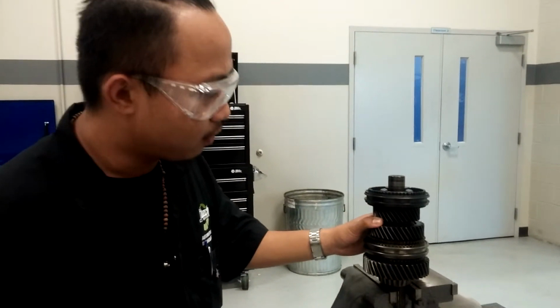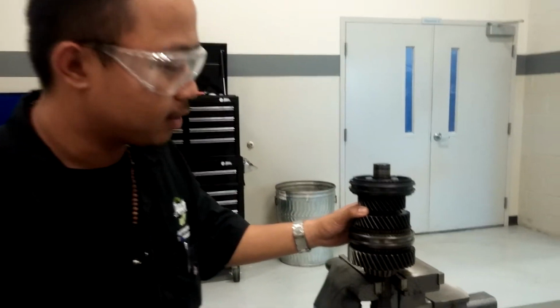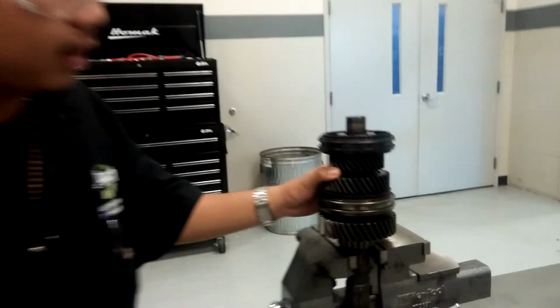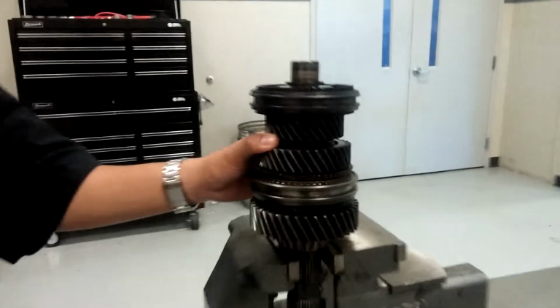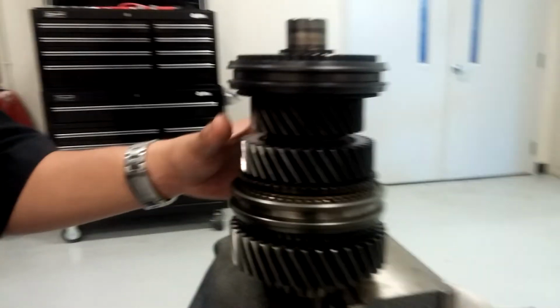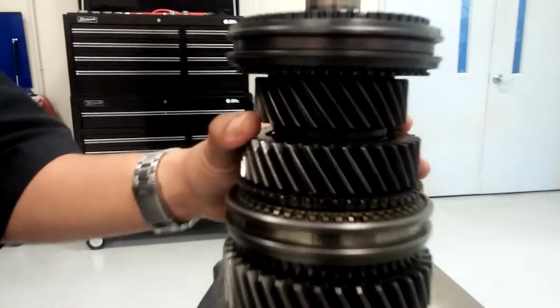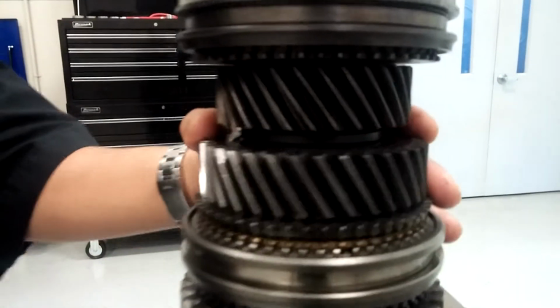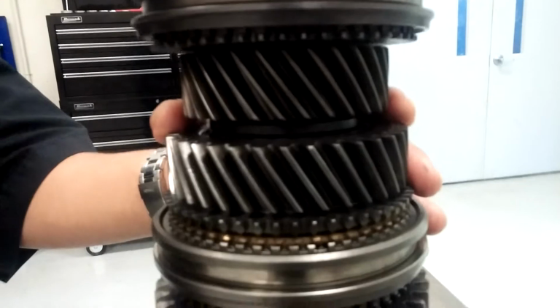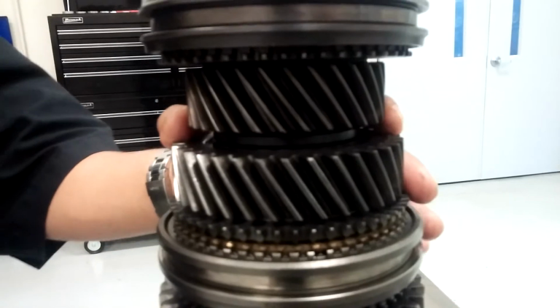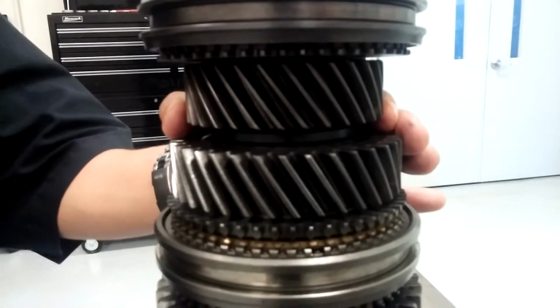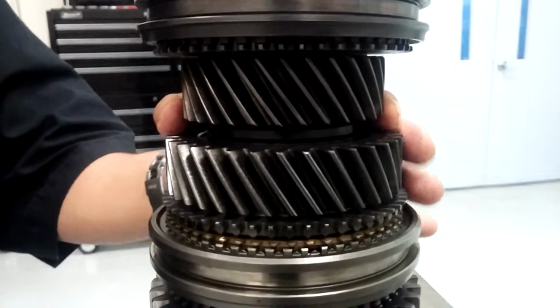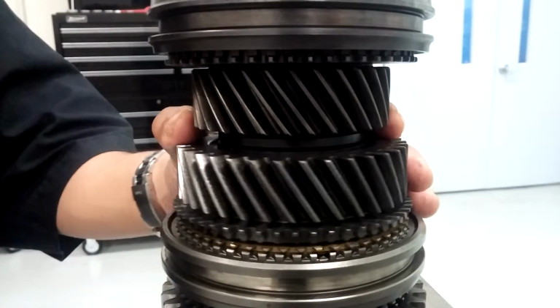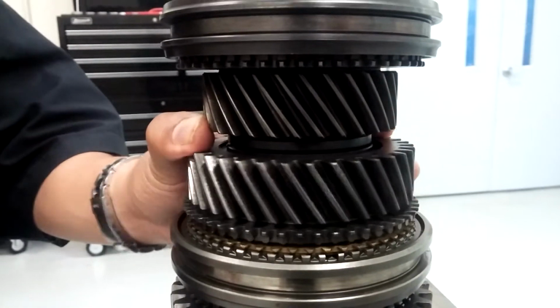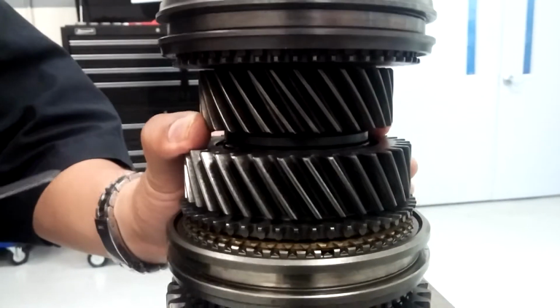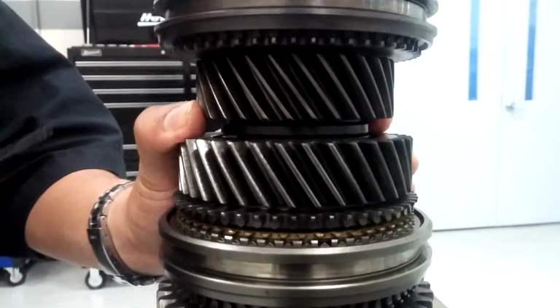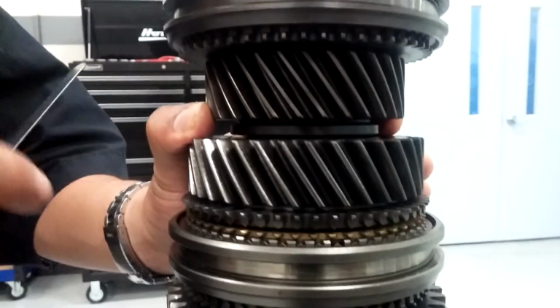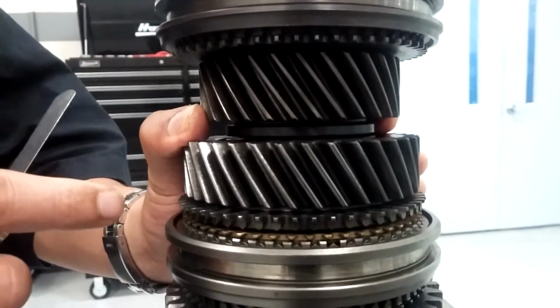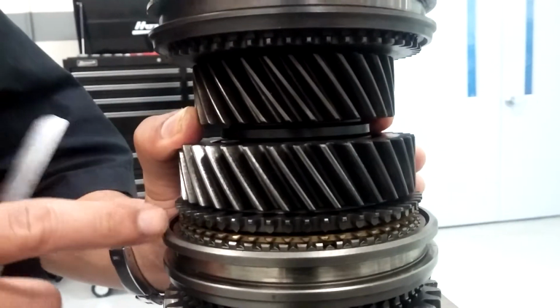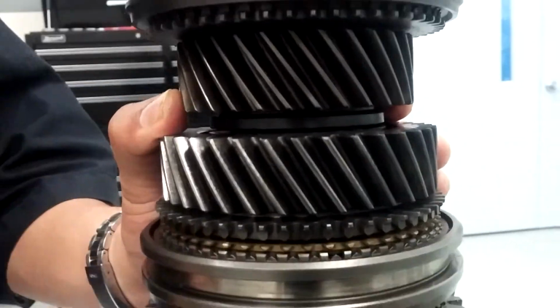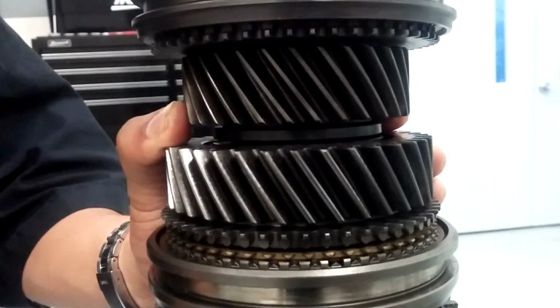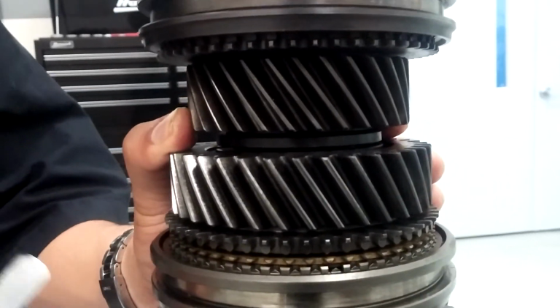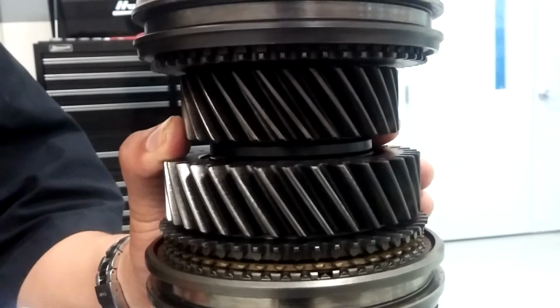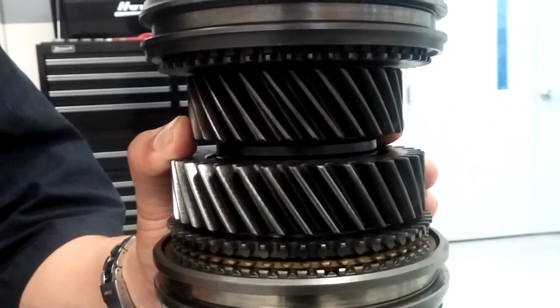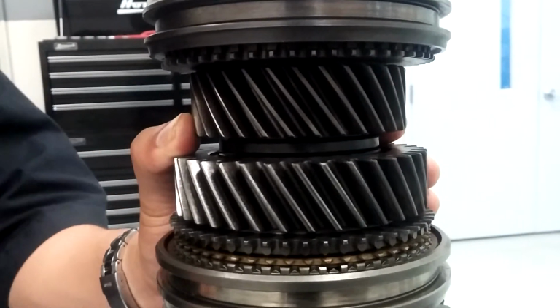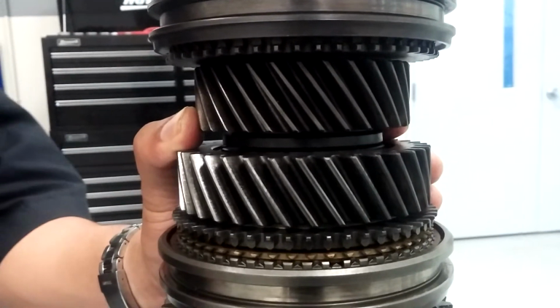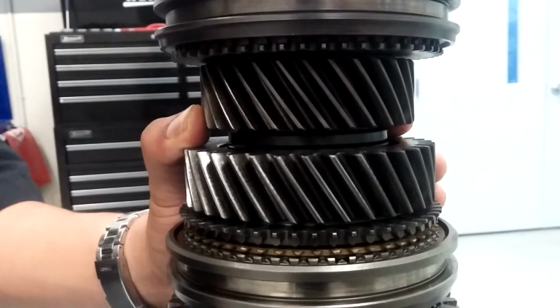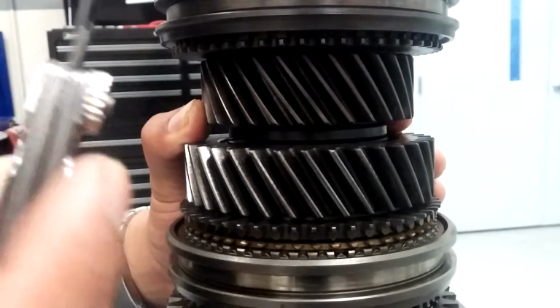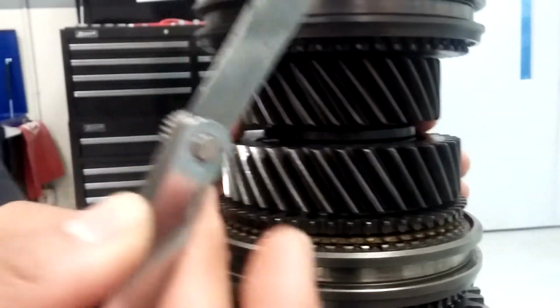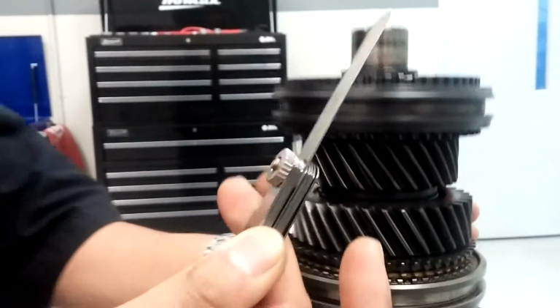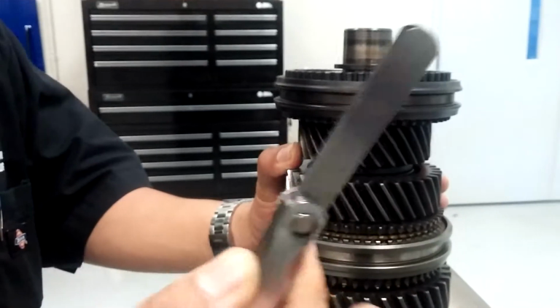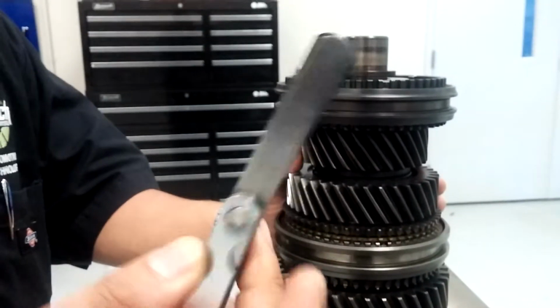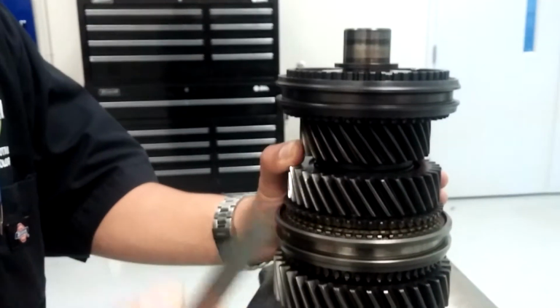For this particular main shaft, the gear side clearance between 2nd and 3rd should be right around 5 to 12 thousandths. You're going to need a feeler gauge here to measure that.